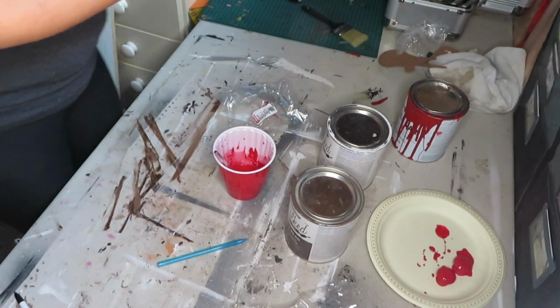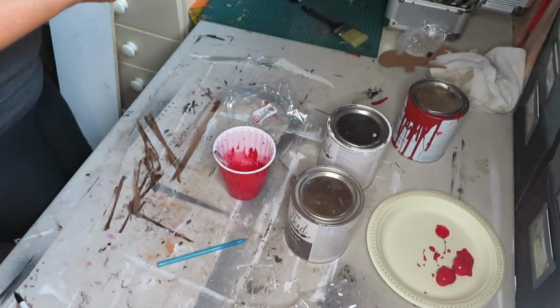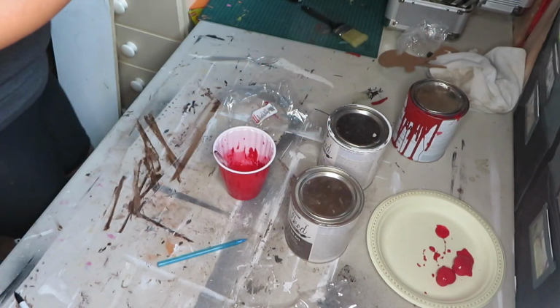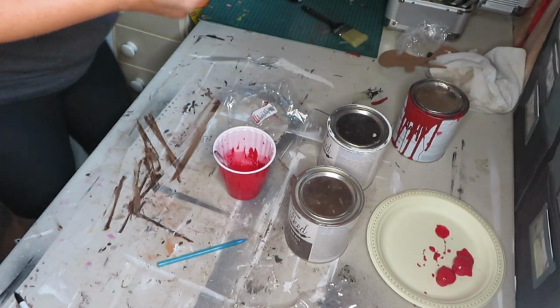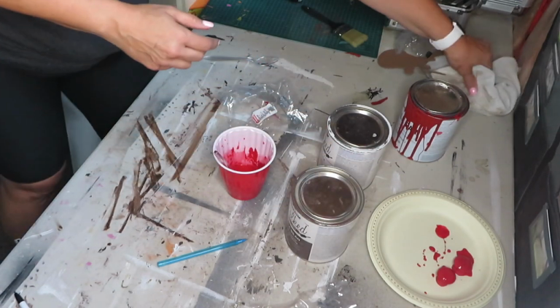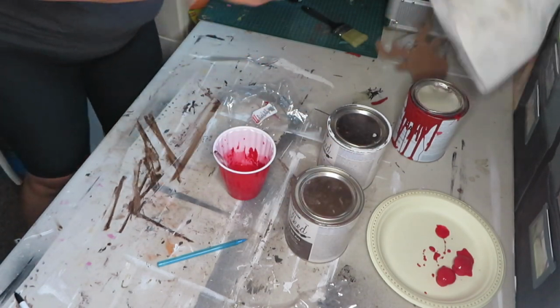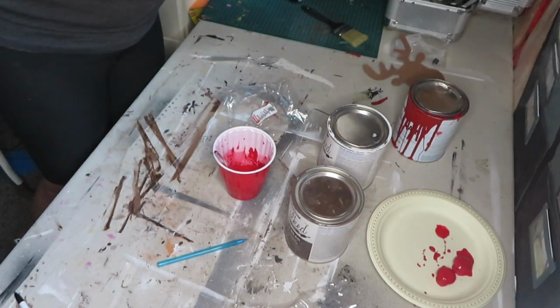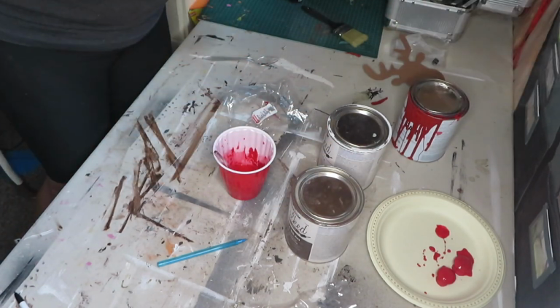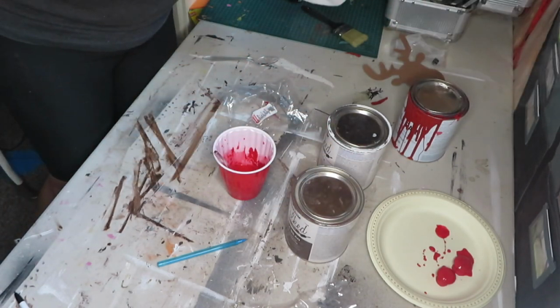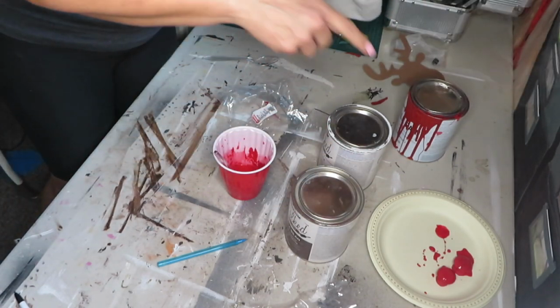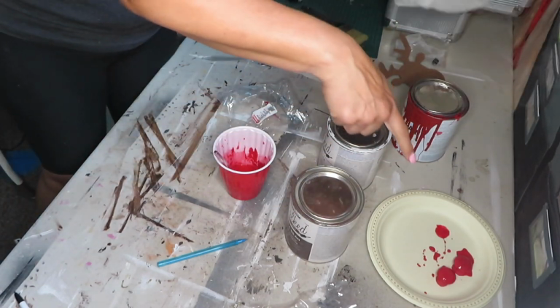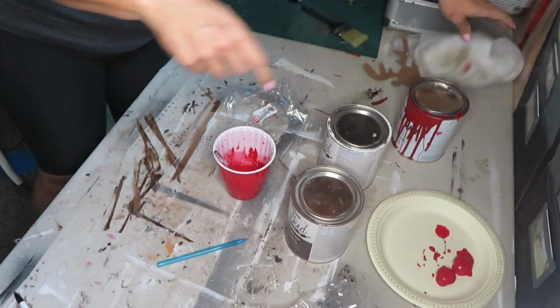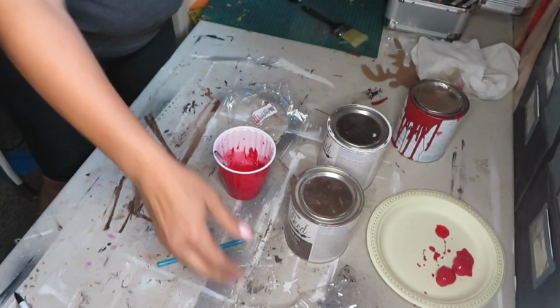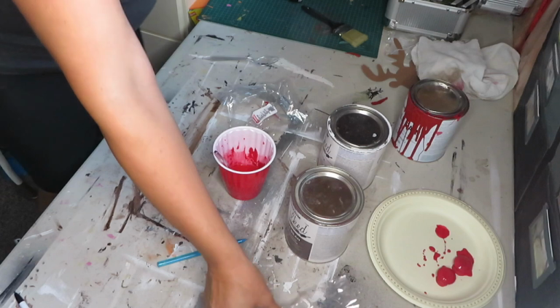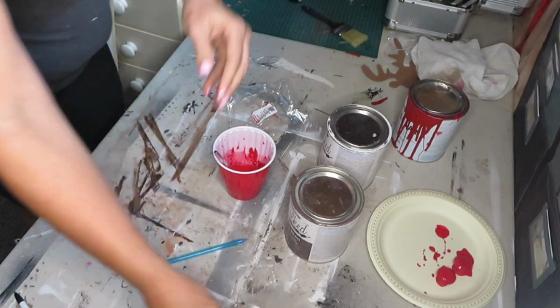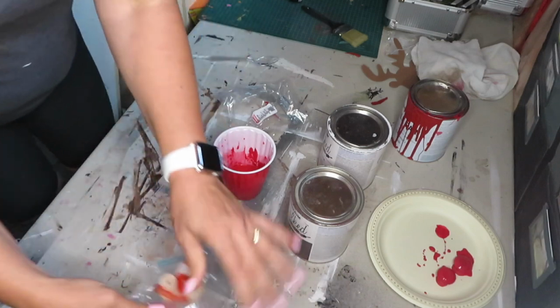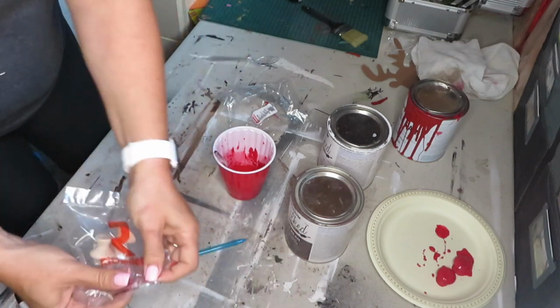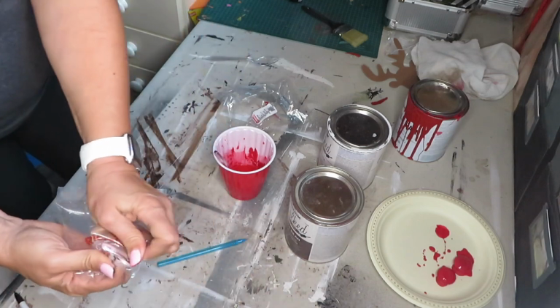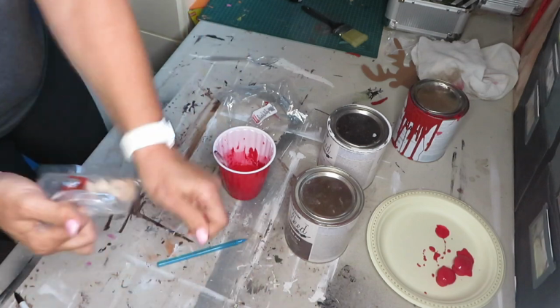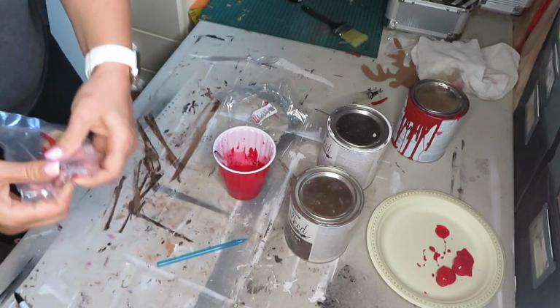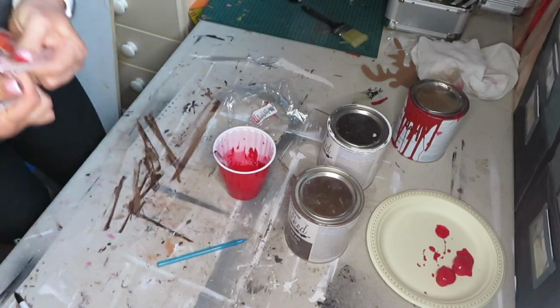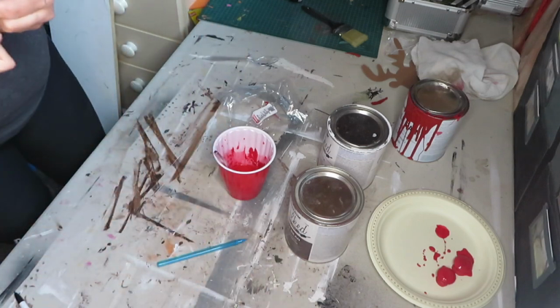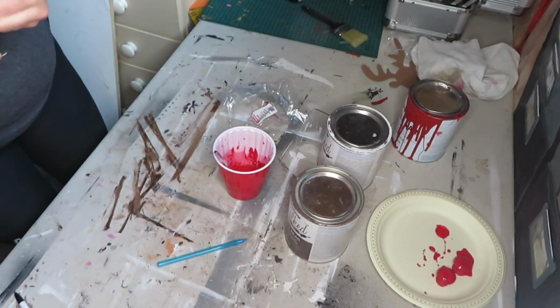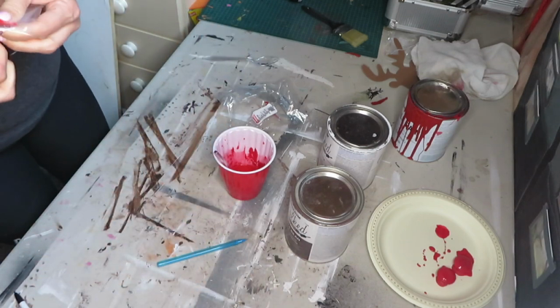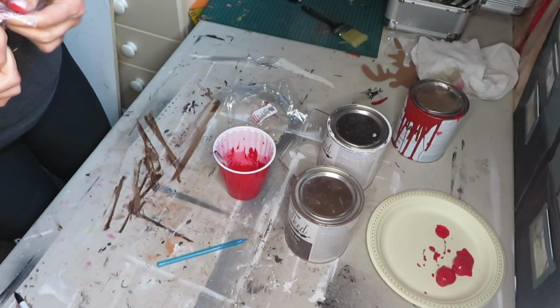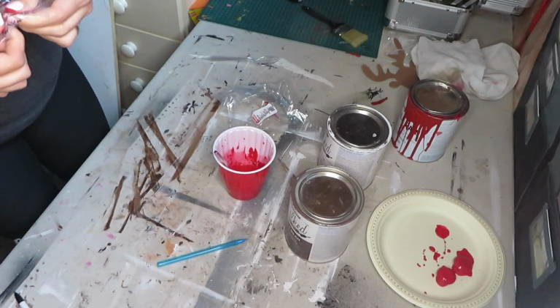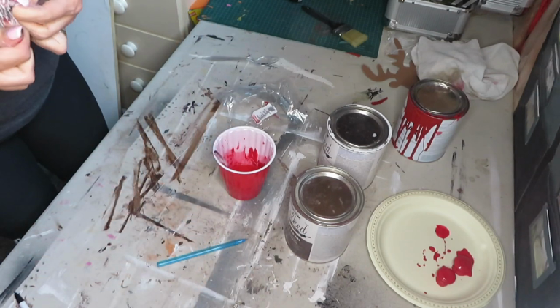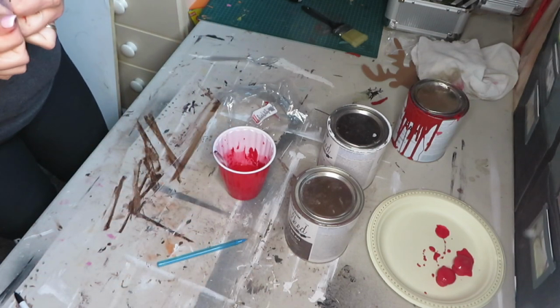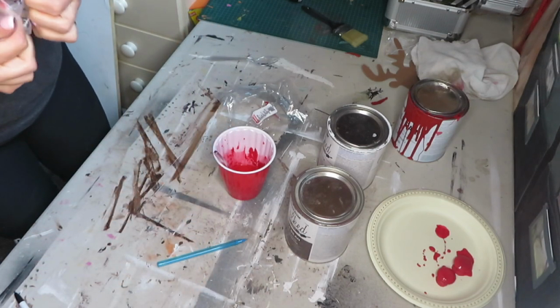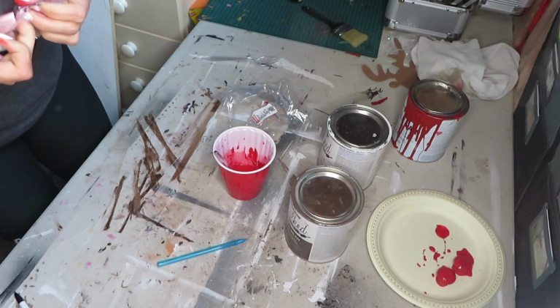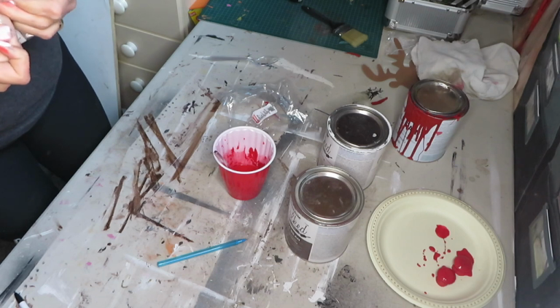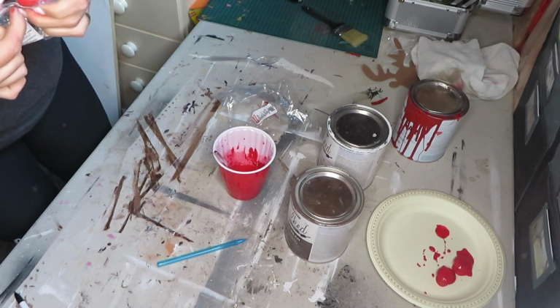I'm putting down the end that I'm screwing on — the narrower end — so that way if the paint doesn't stick to that end, it's okay.